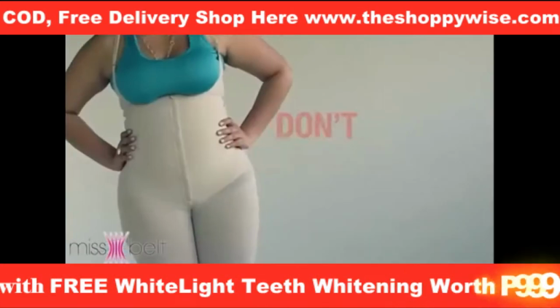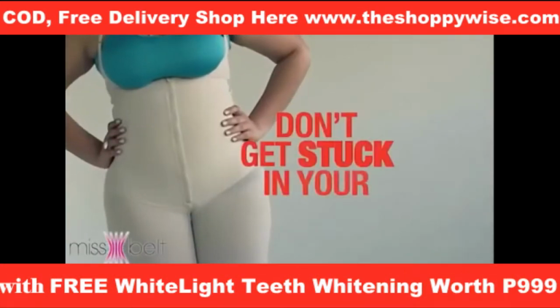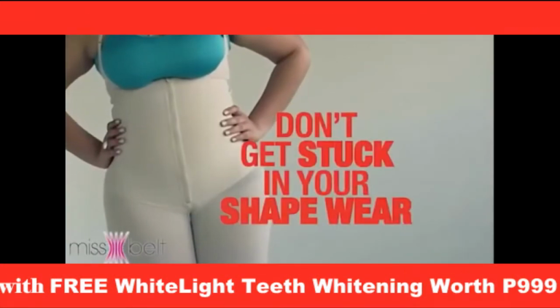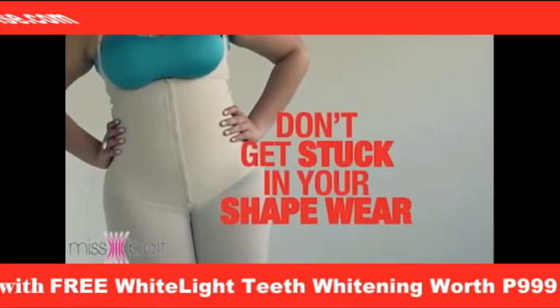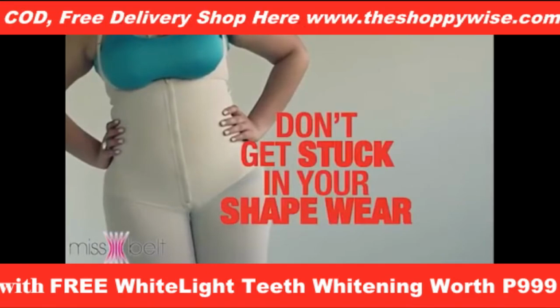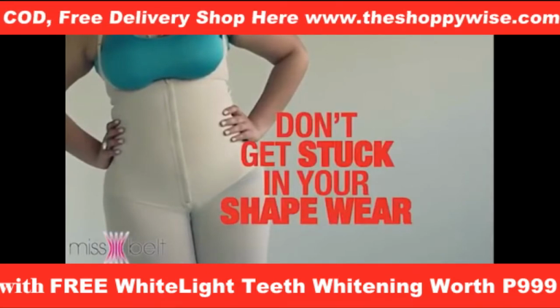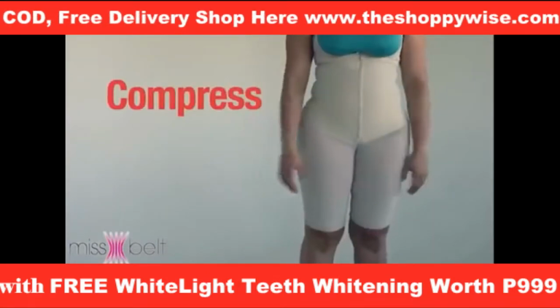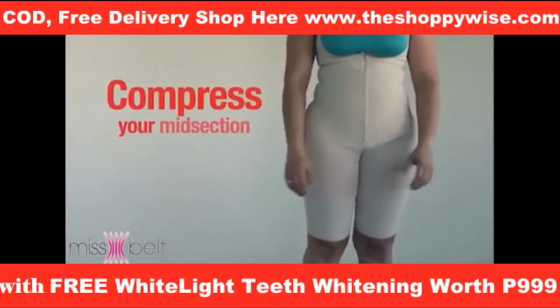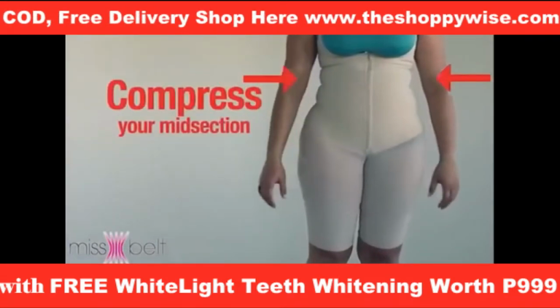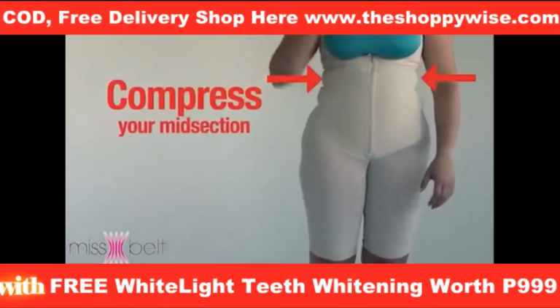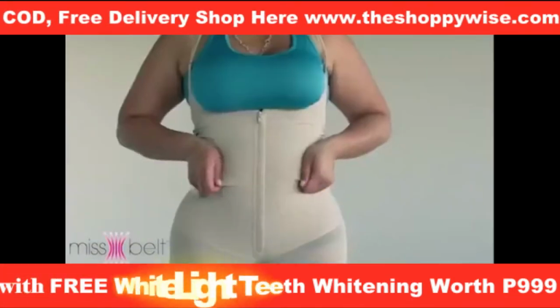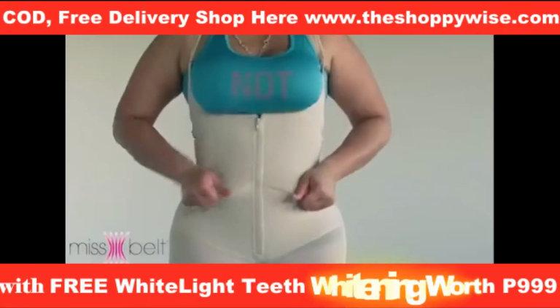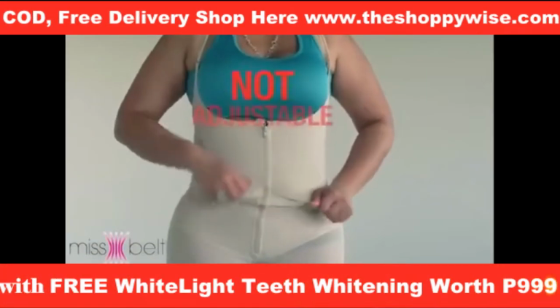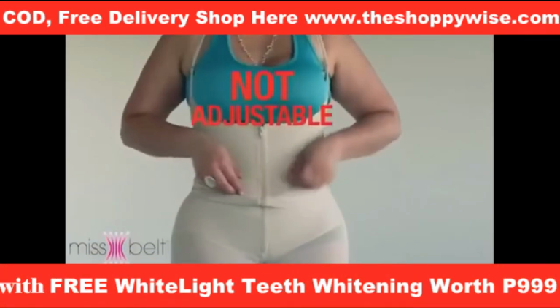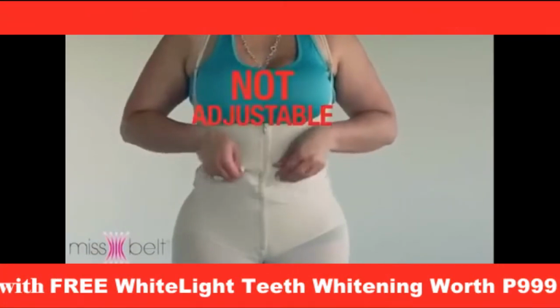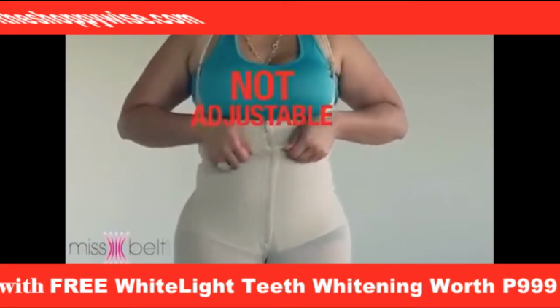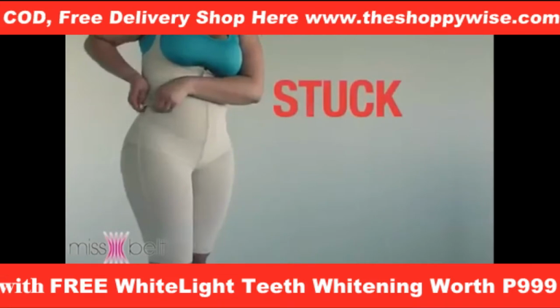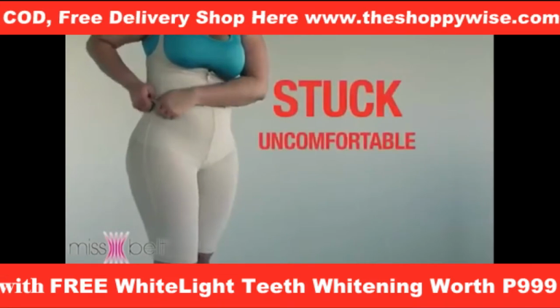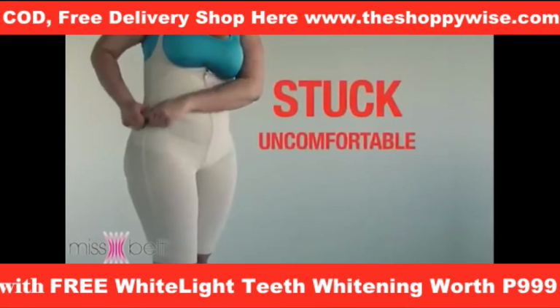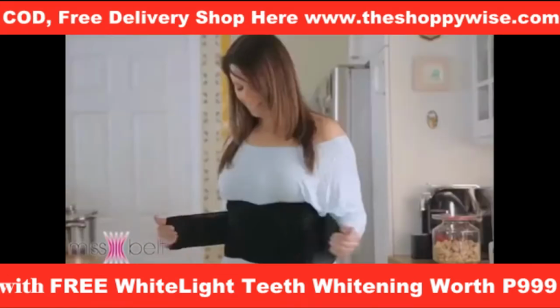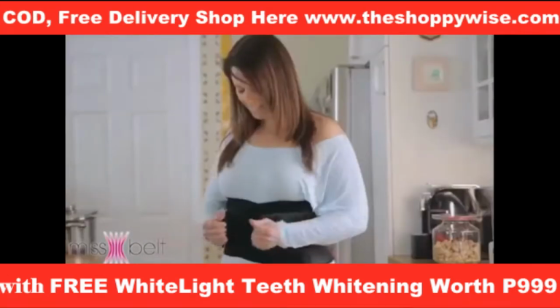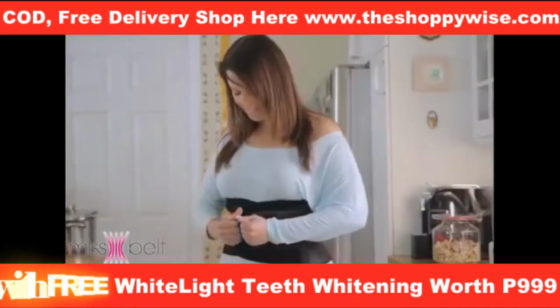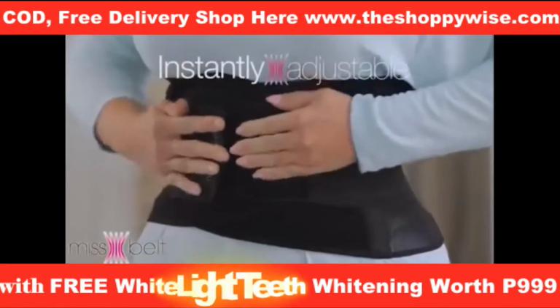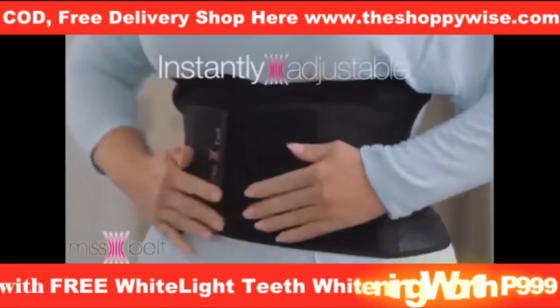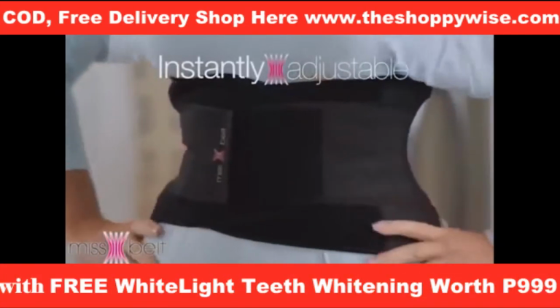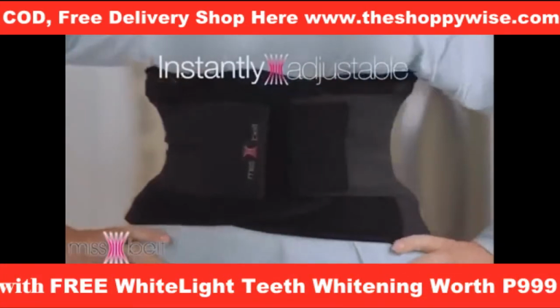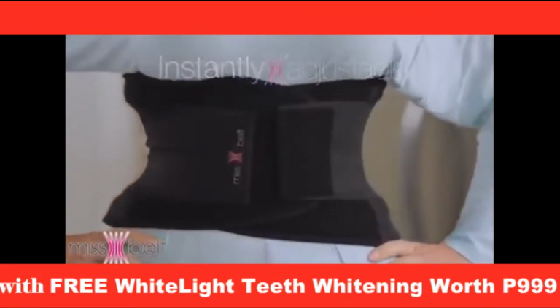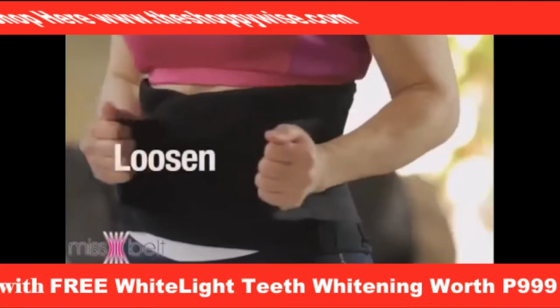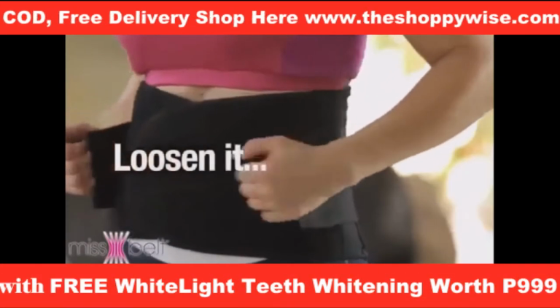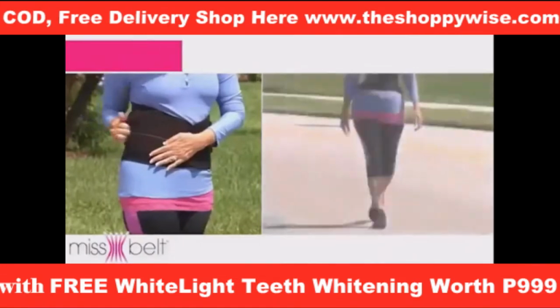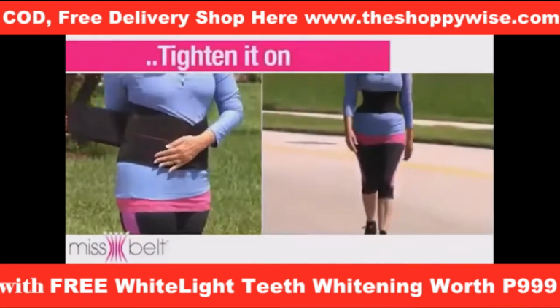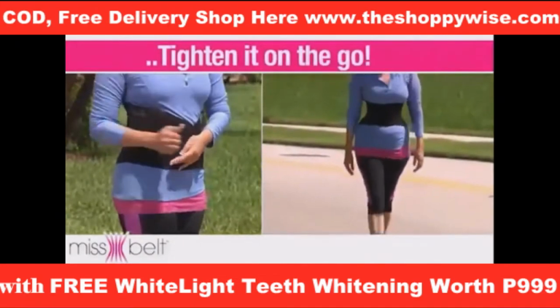Don't get stuck in your shapewear. Other products compress your midsection, but they are not adjustable, so you feel stuck and uncomfortable. But Miss Belt is instantly adjustable, so you can loosen it or tighten it on the go.